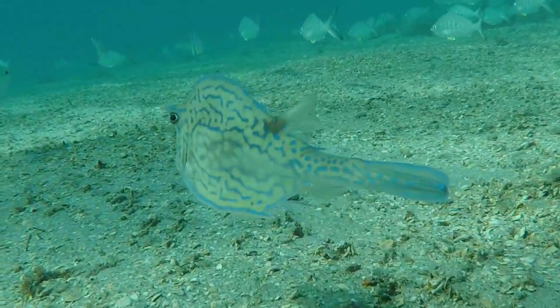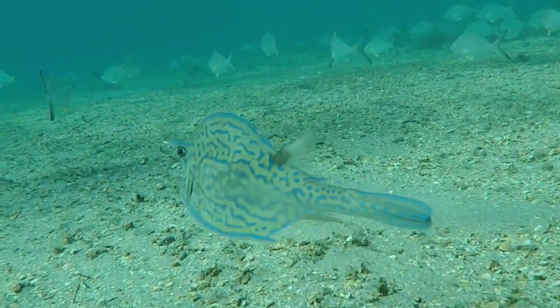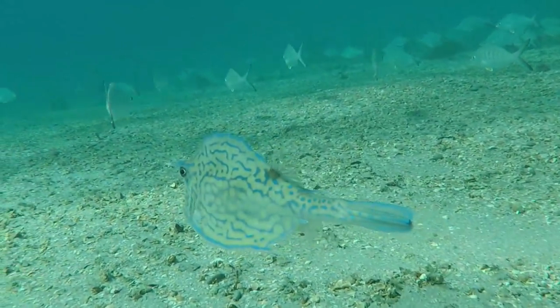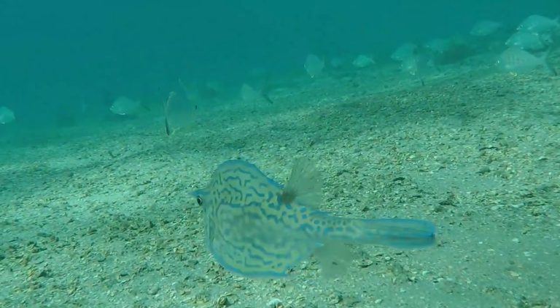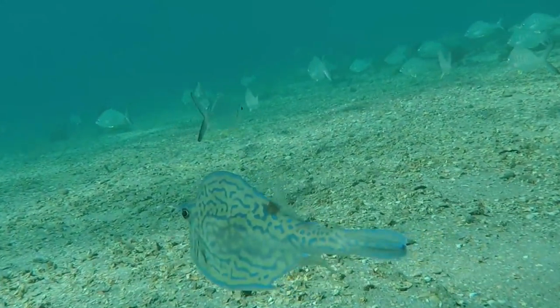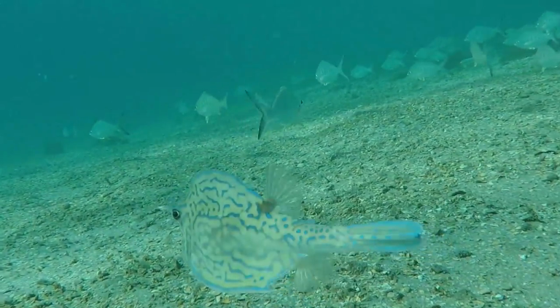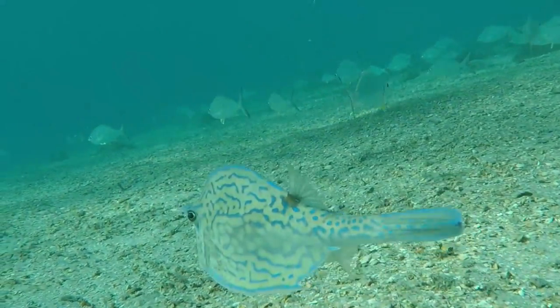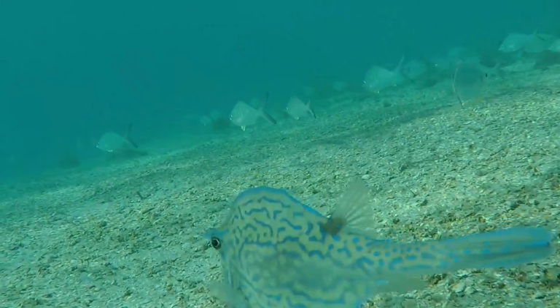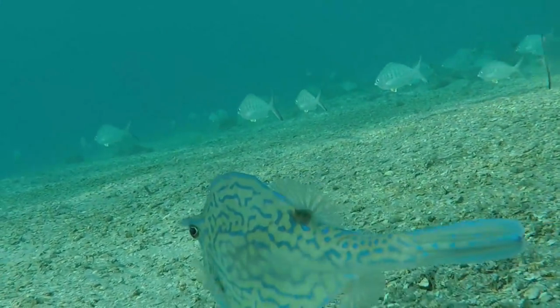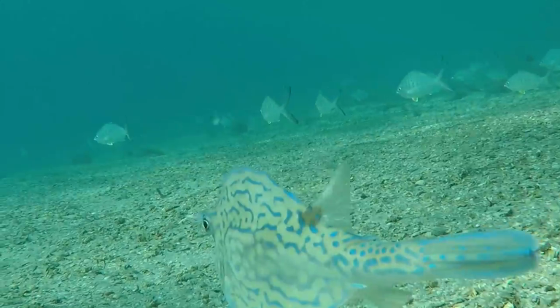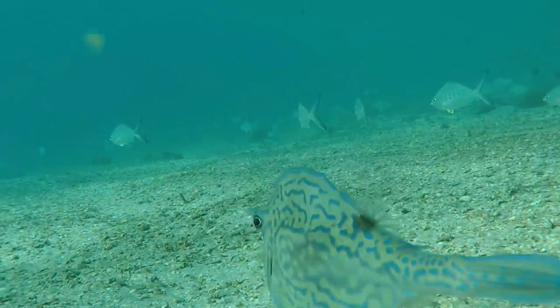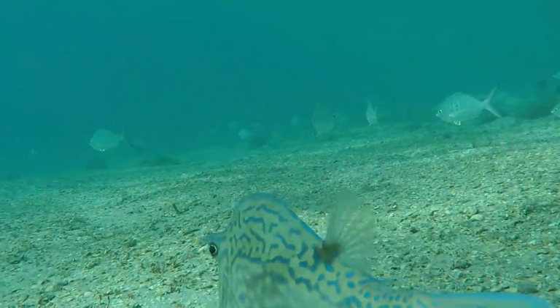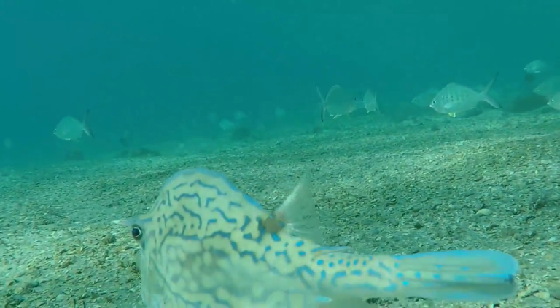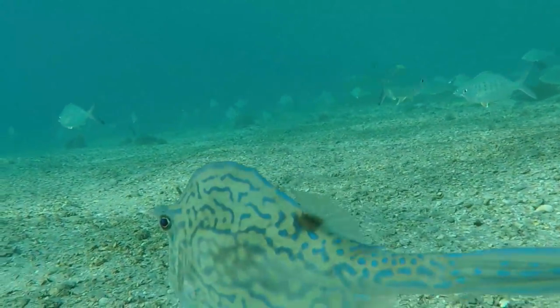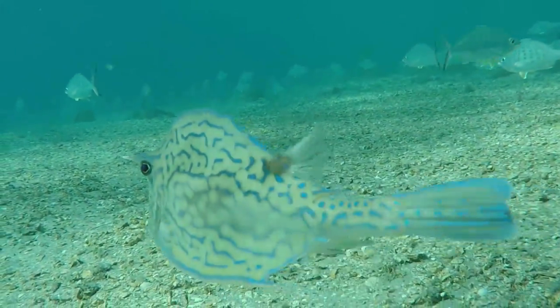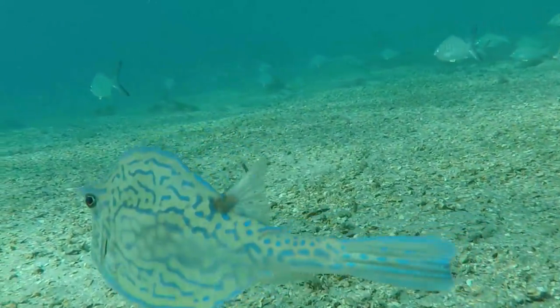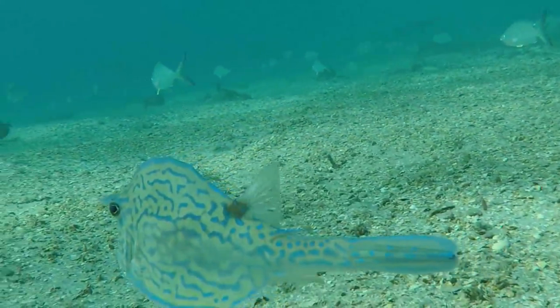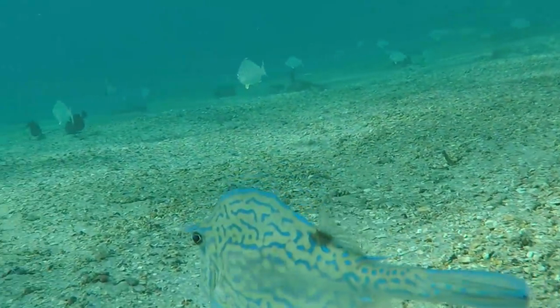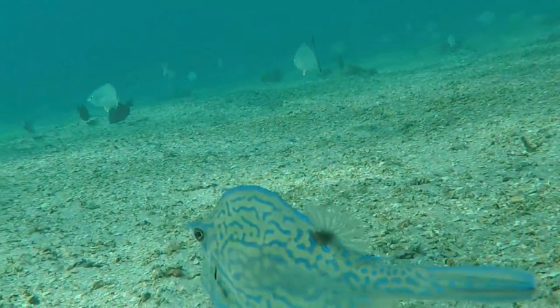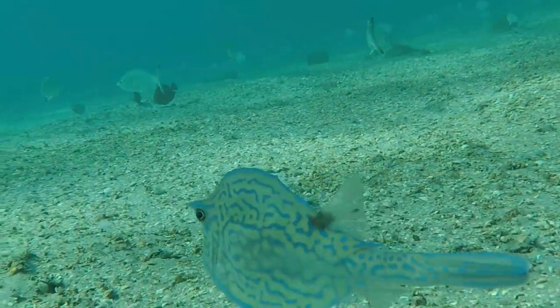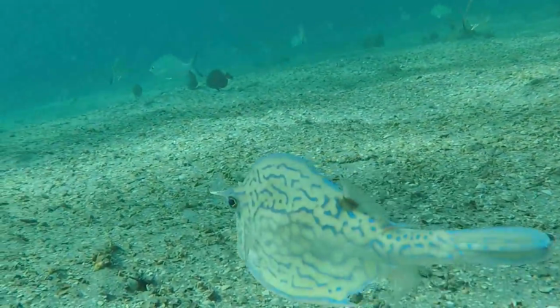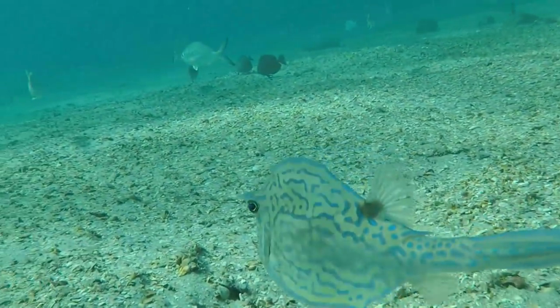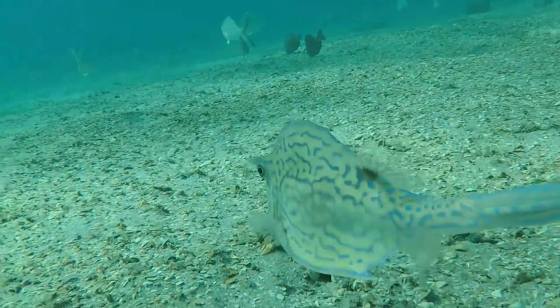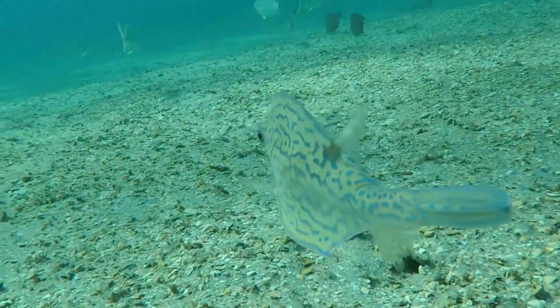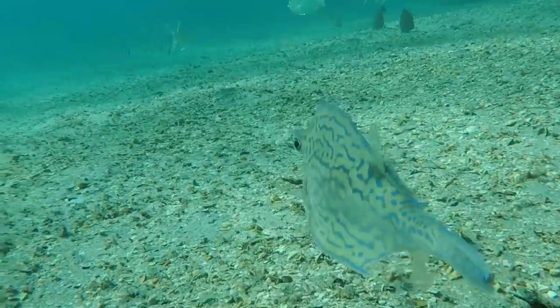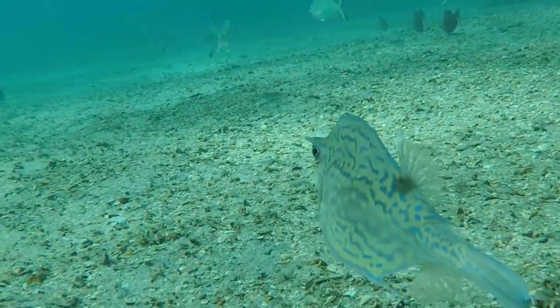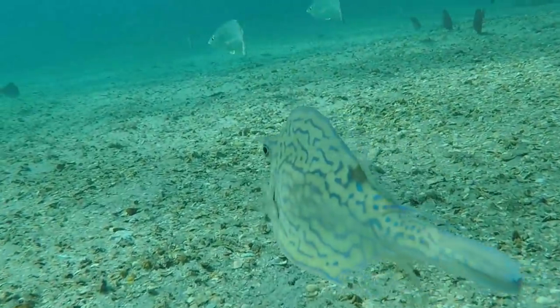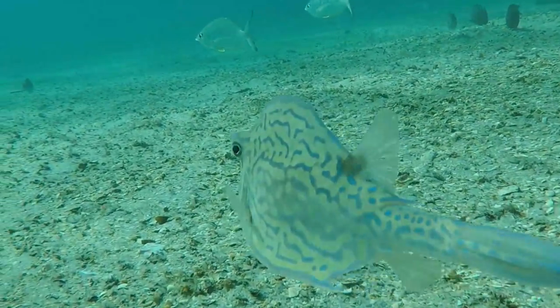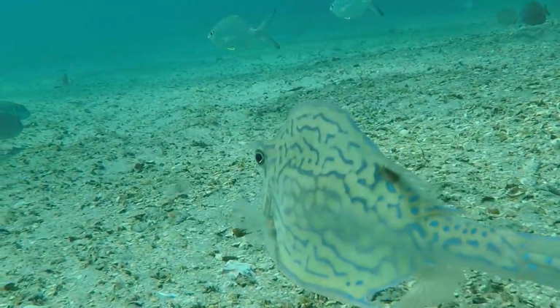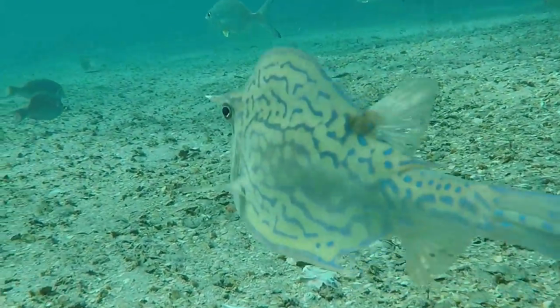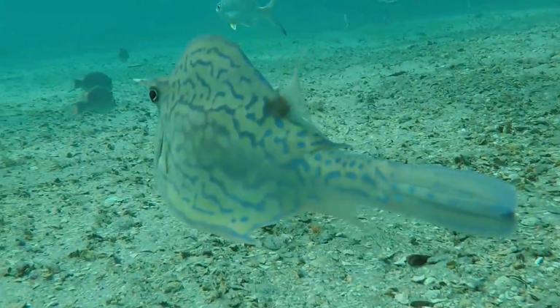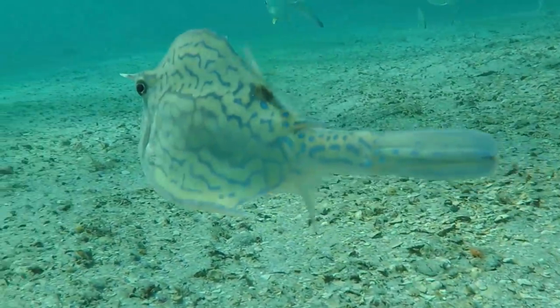Thank you for taking the time to watch this video about this awesome animal, the scrawled cowfish. Please share this video, subscribe to Undersea Theater, and watch the next video coming soon. Thanks a lot!